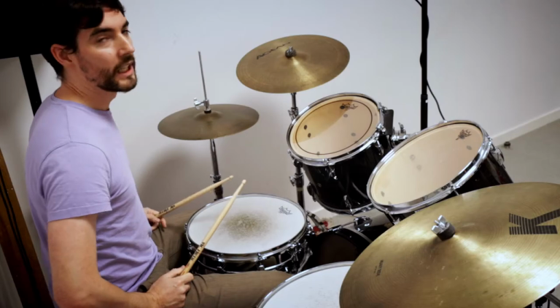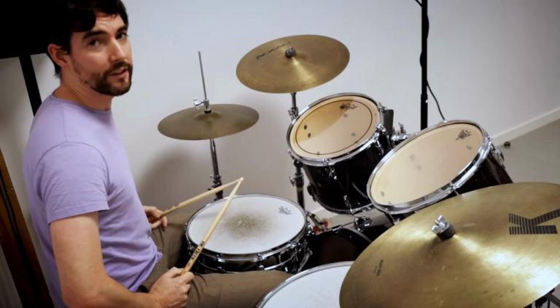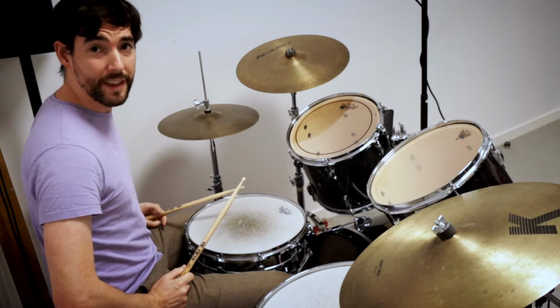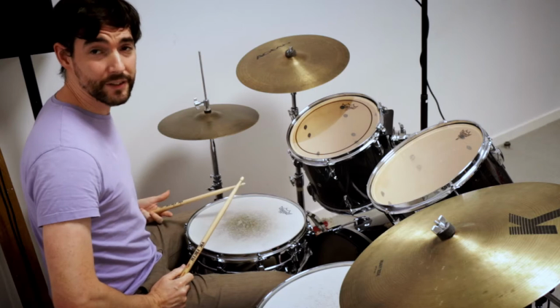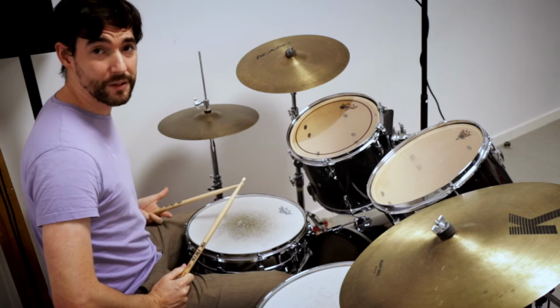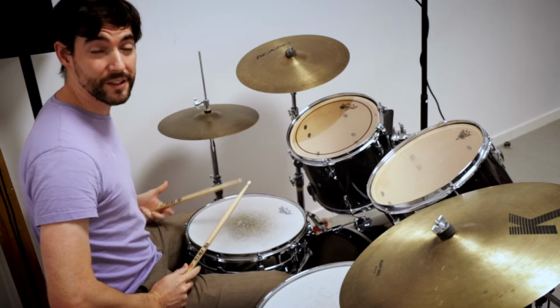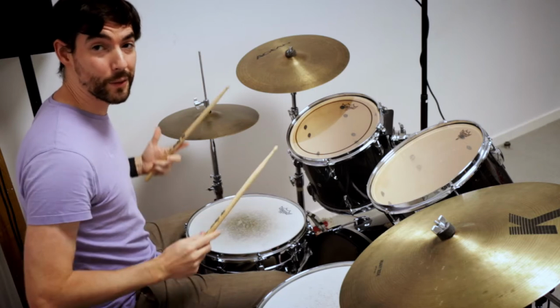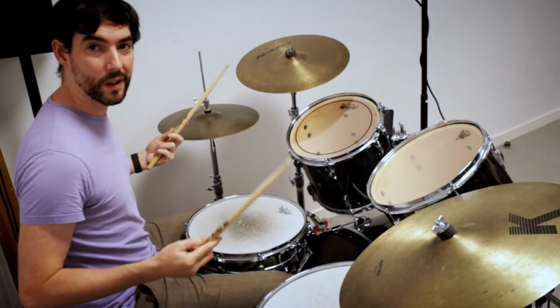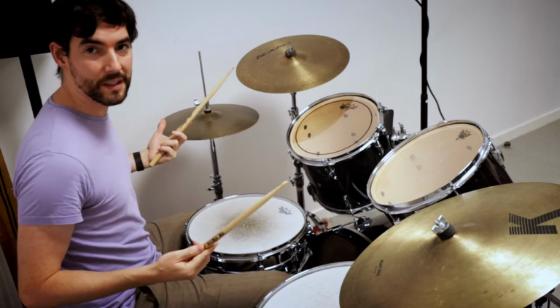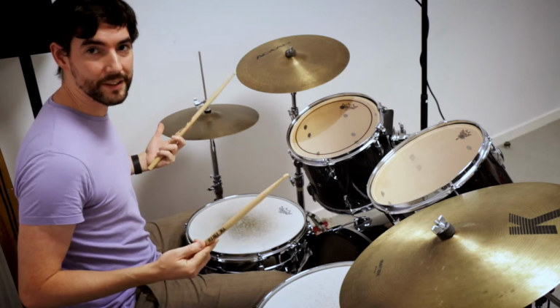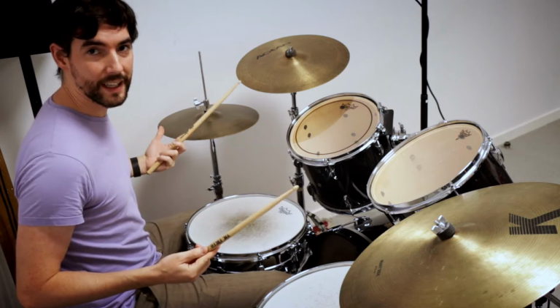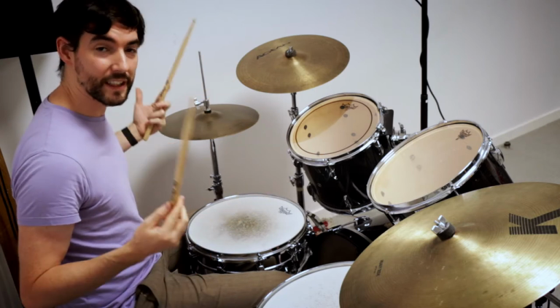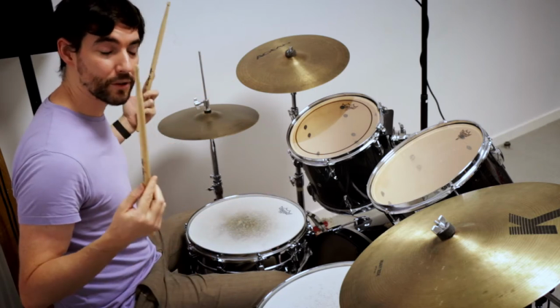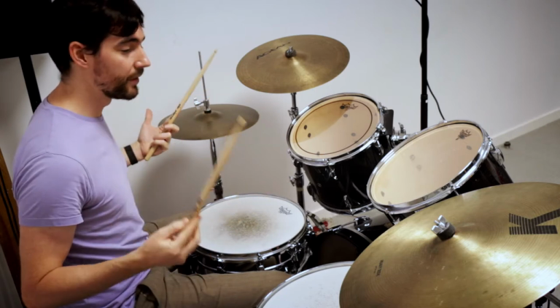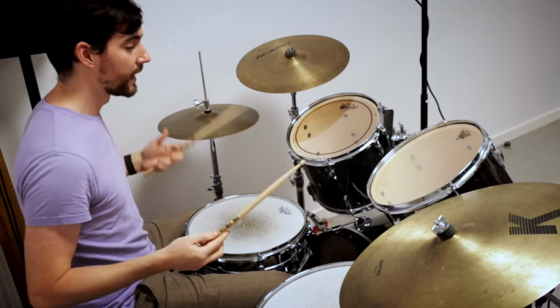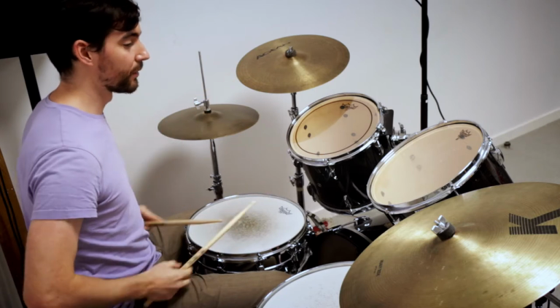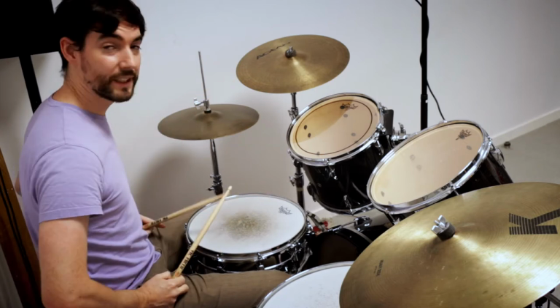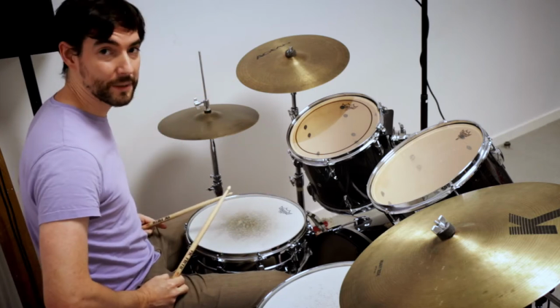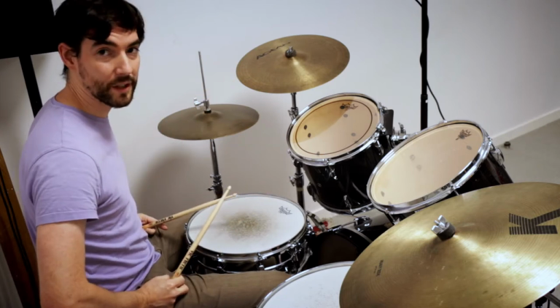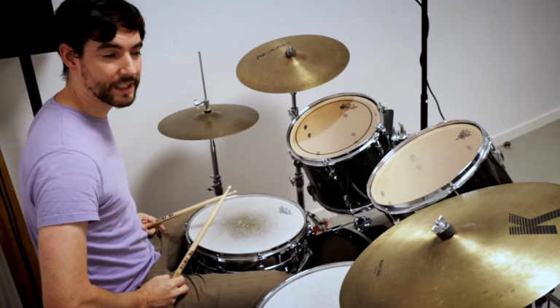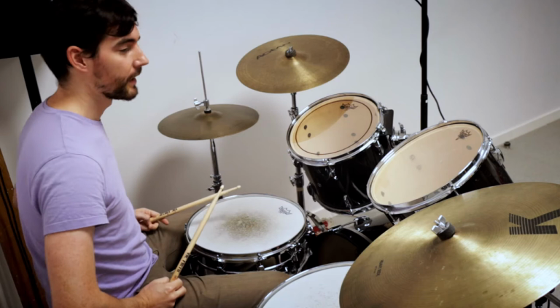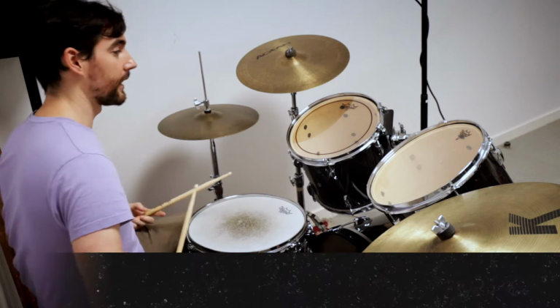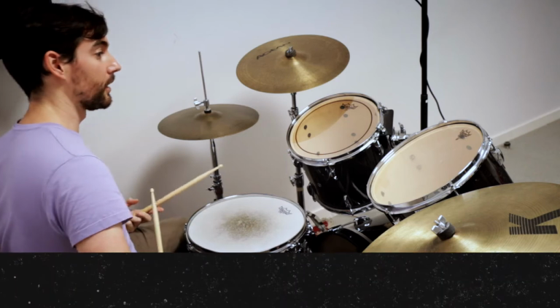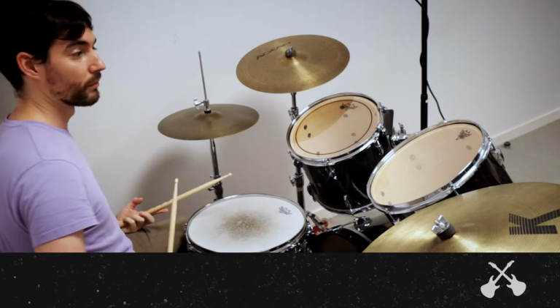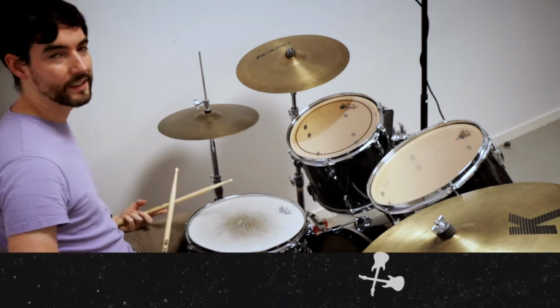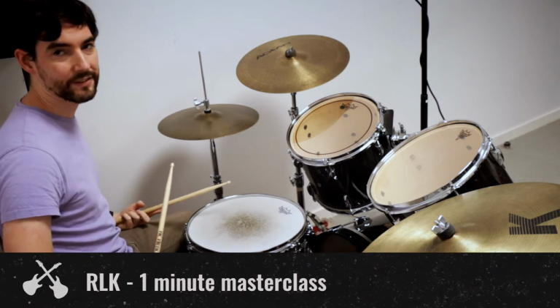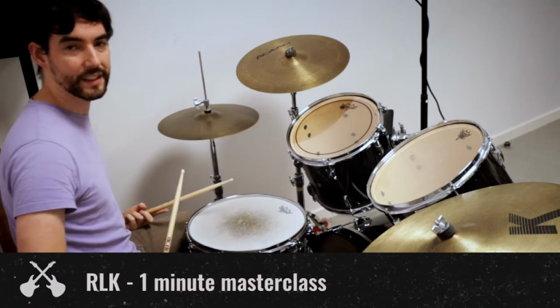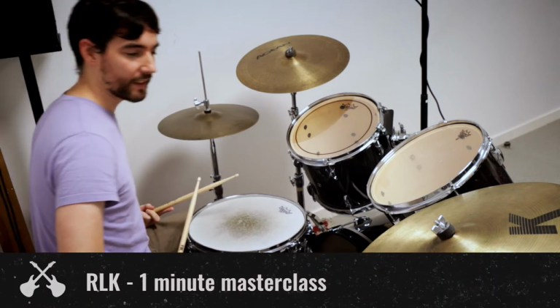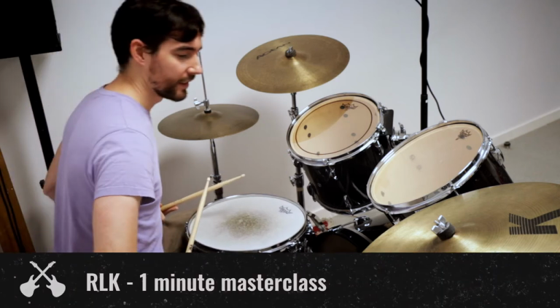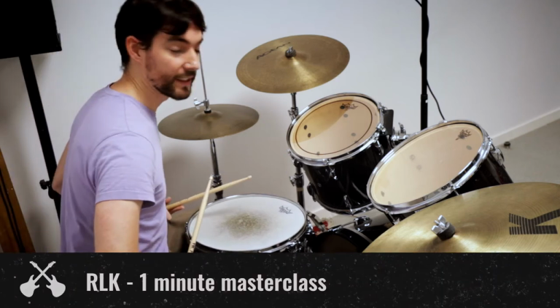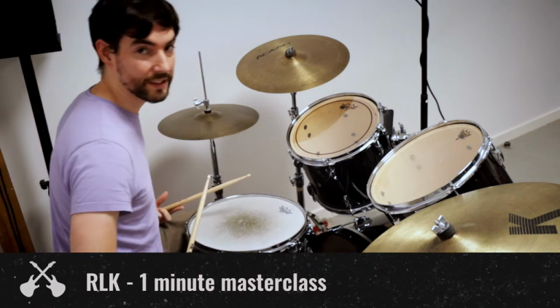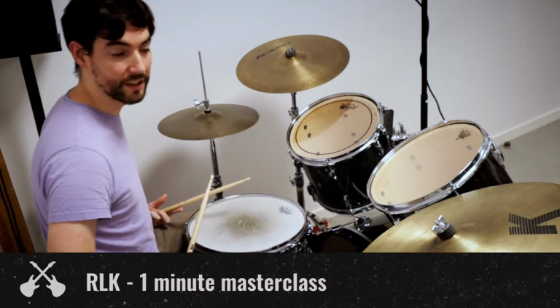Hey everyone, thanks for tuning in to another 1 Minute Masterclass. Today I'm showing you a really common drum lick that I call right left kick, and that's all it is.